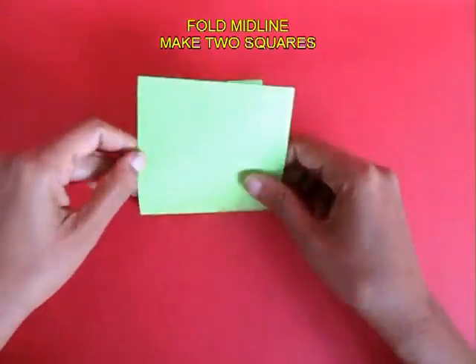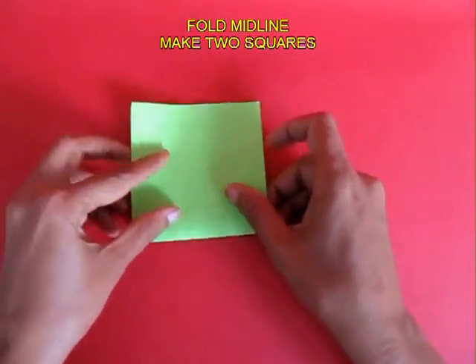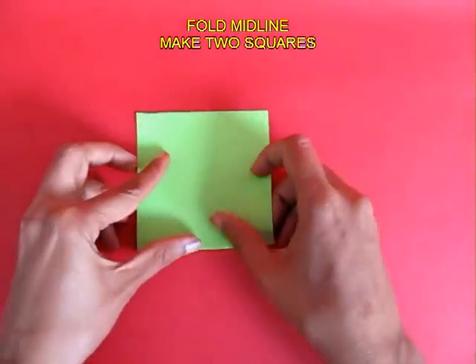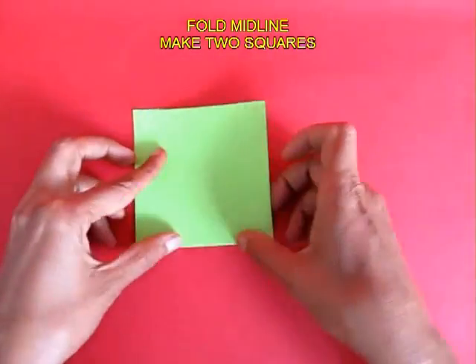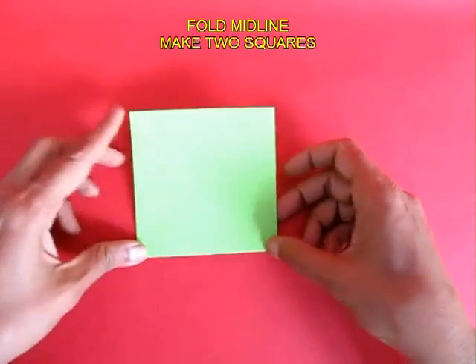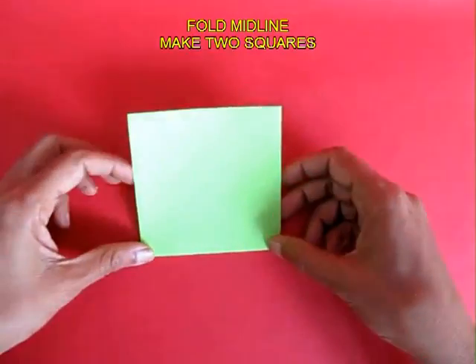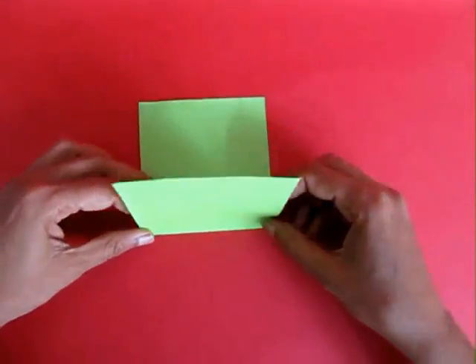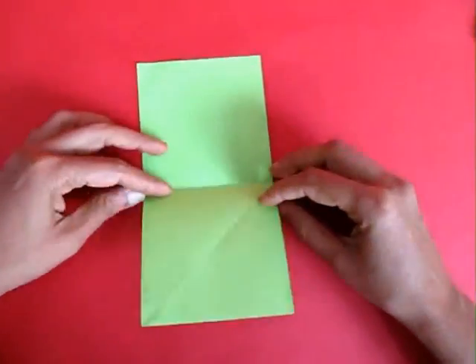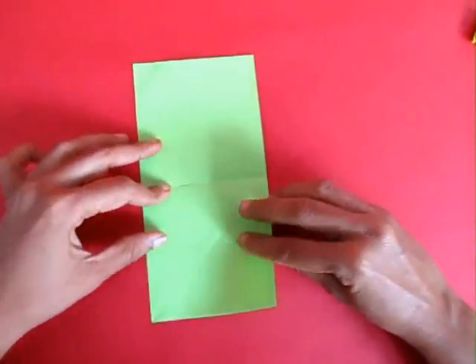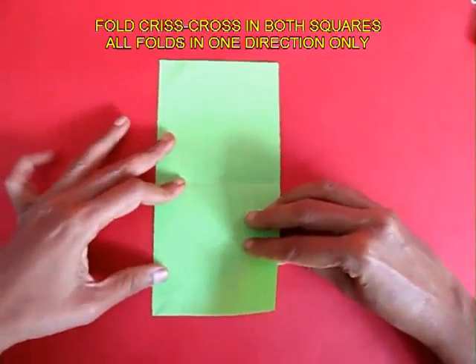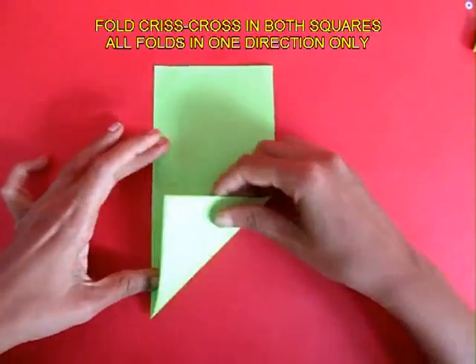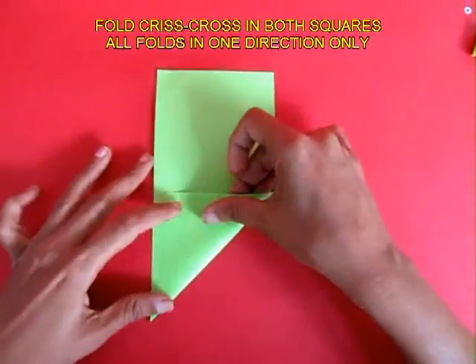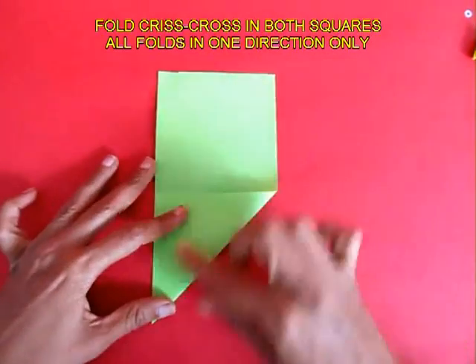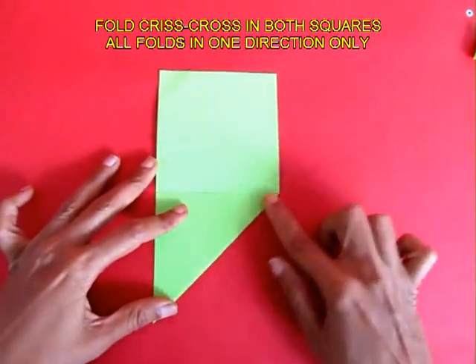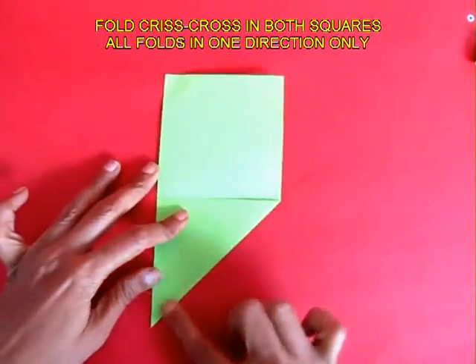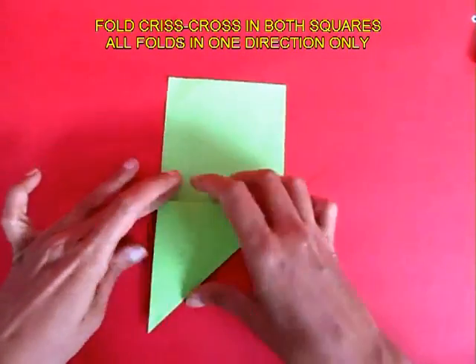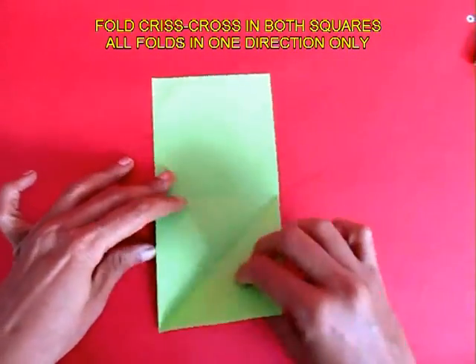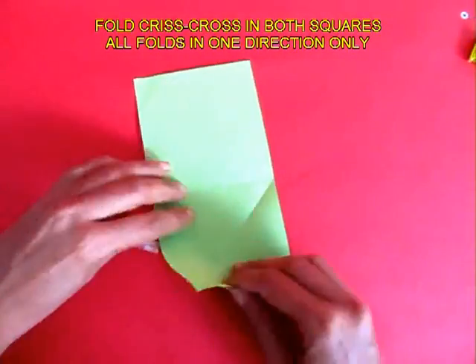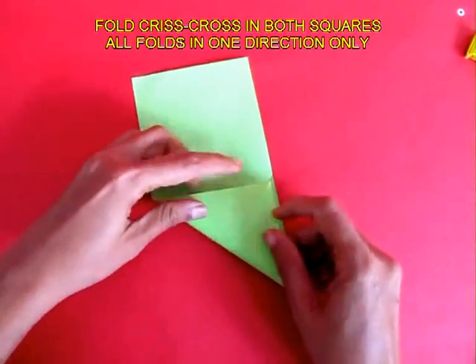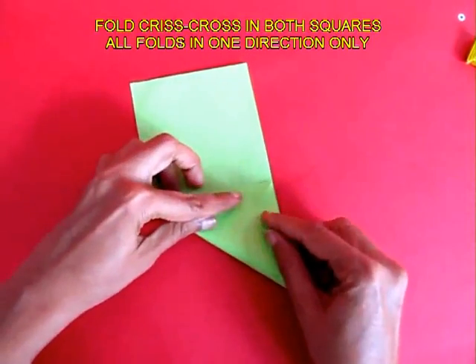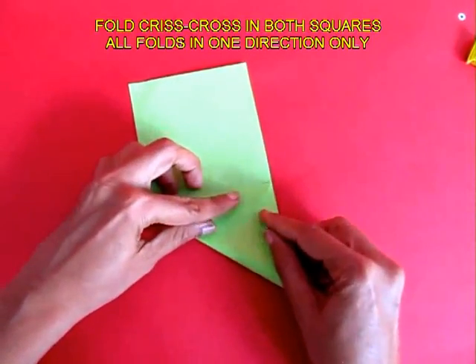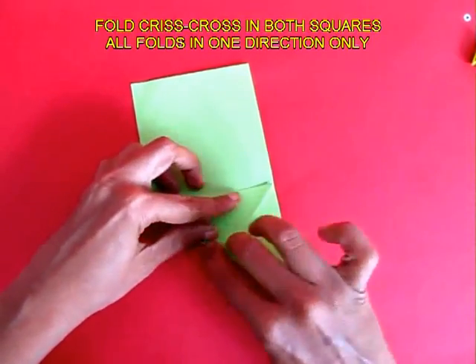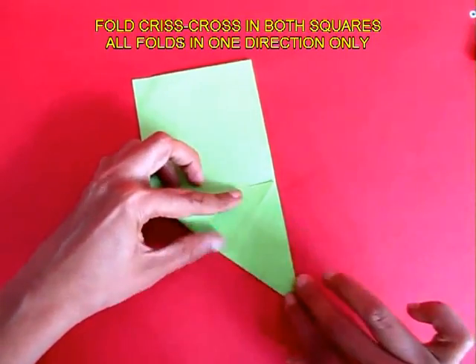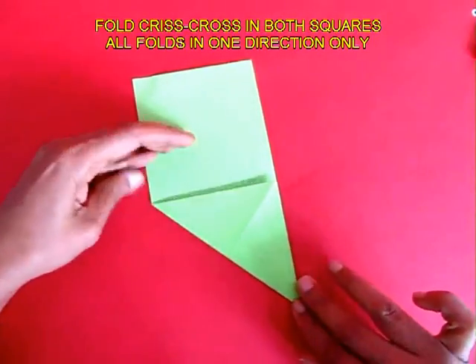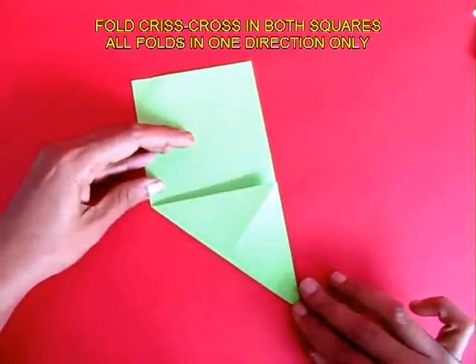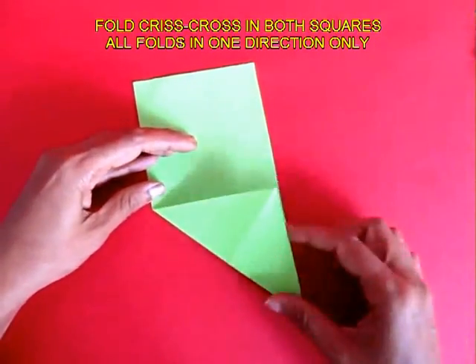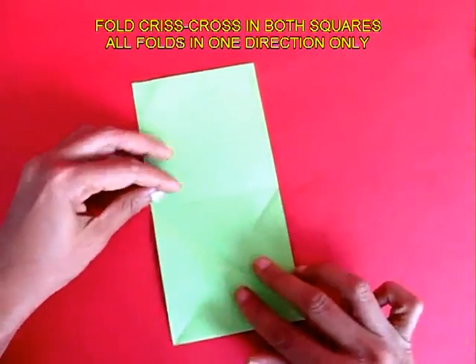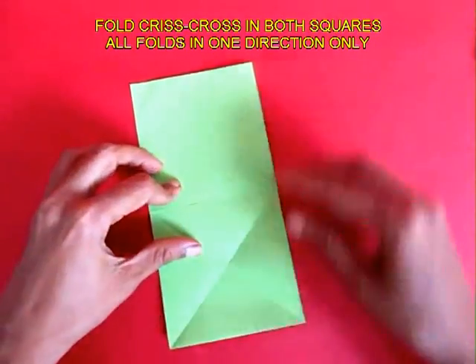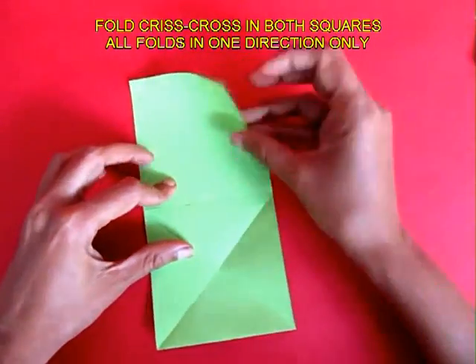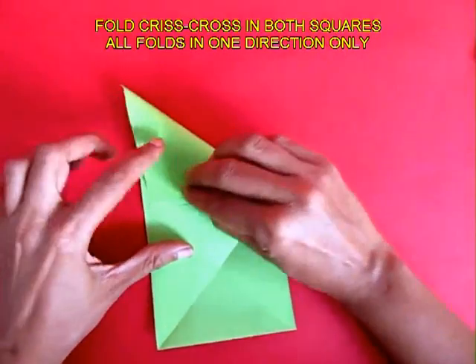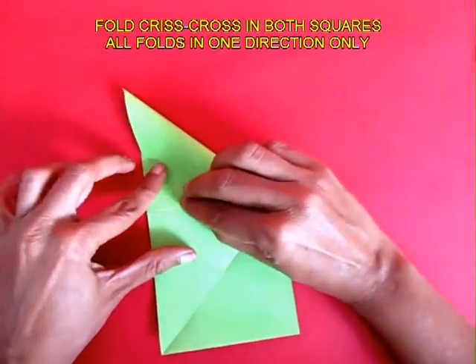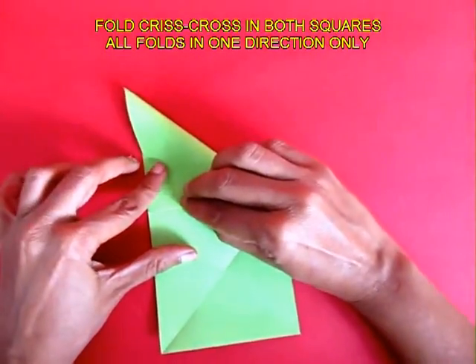First fold two equal squares in this rectangle and then fold criss-crosses. Ensure that all four criss-cross lines are all in the same direction.